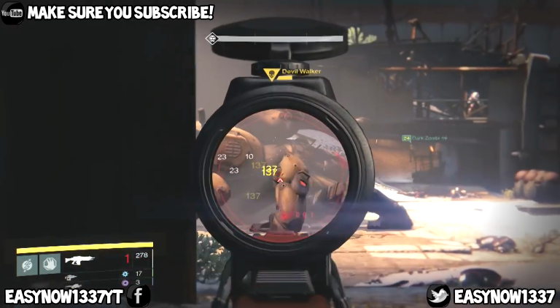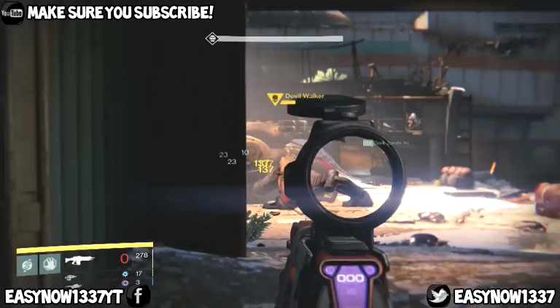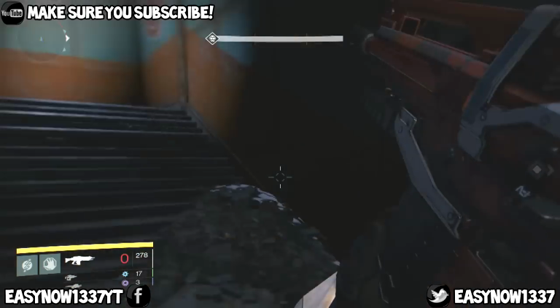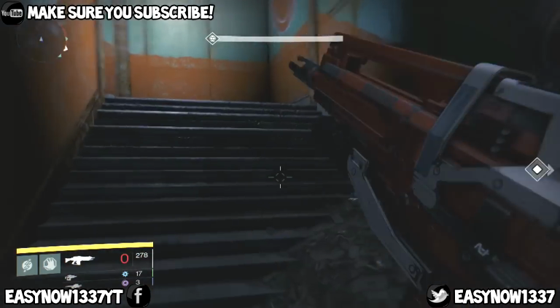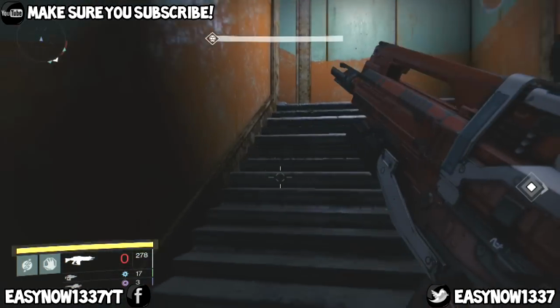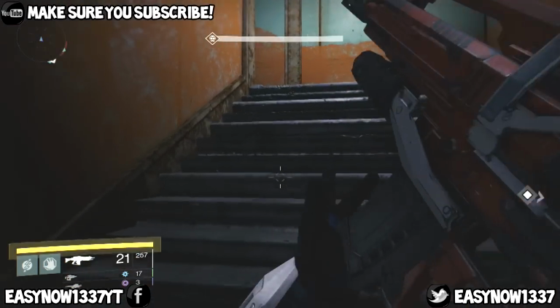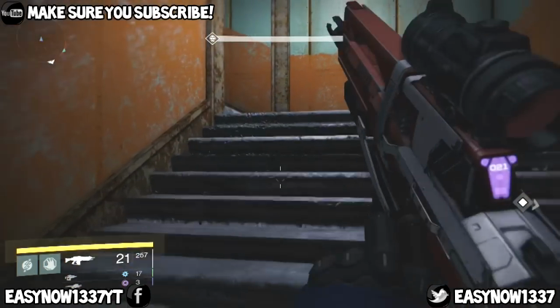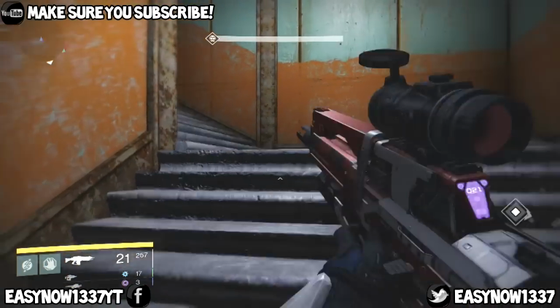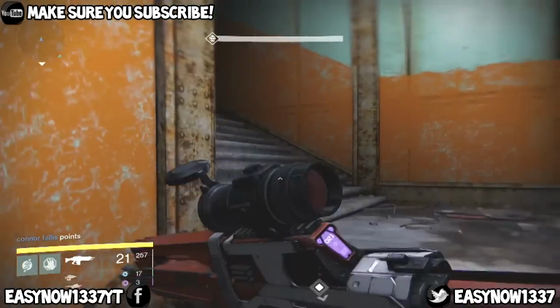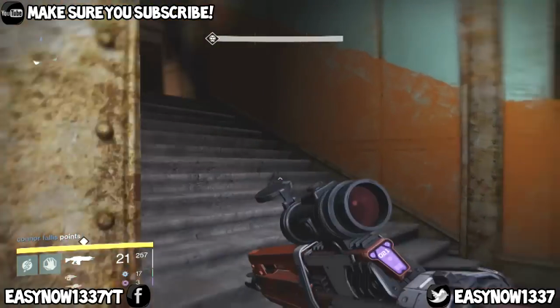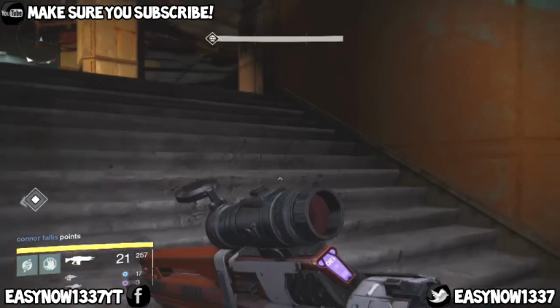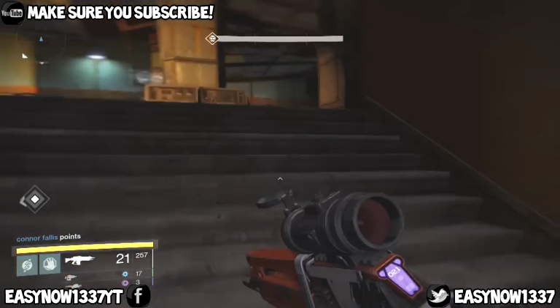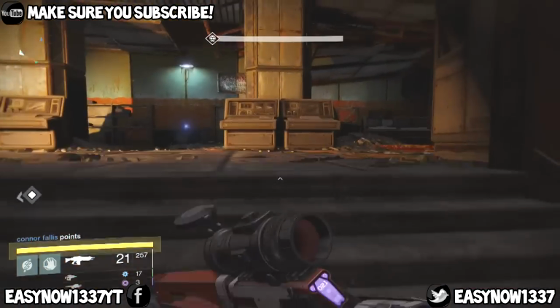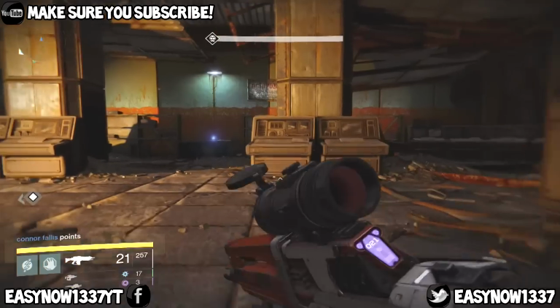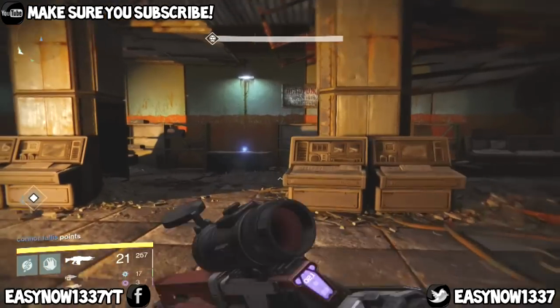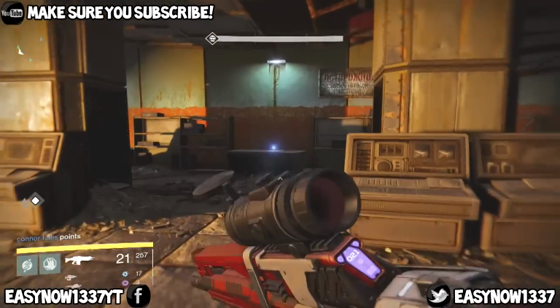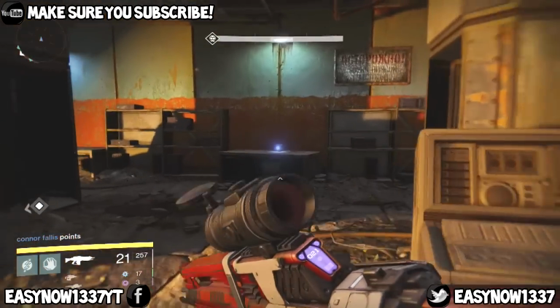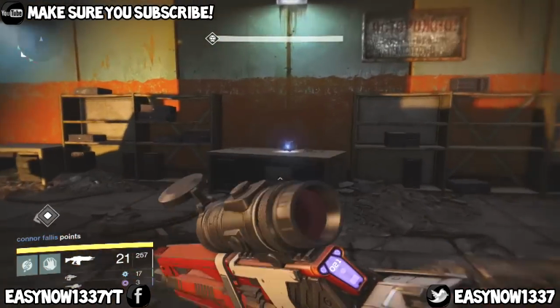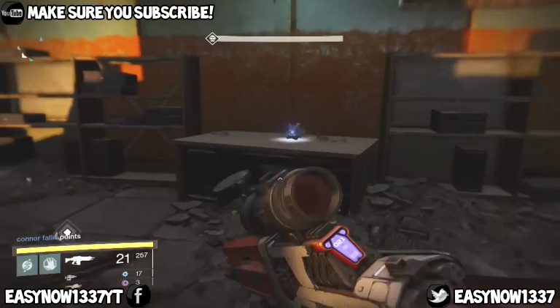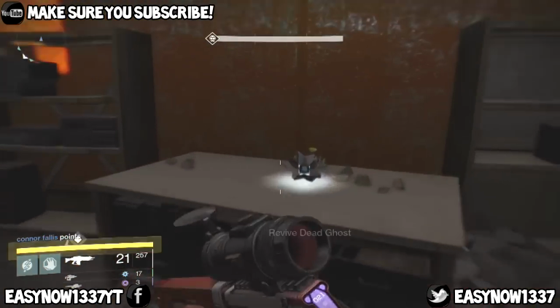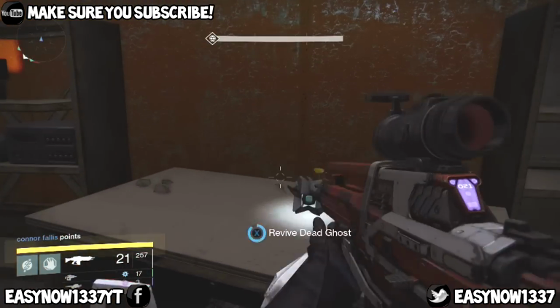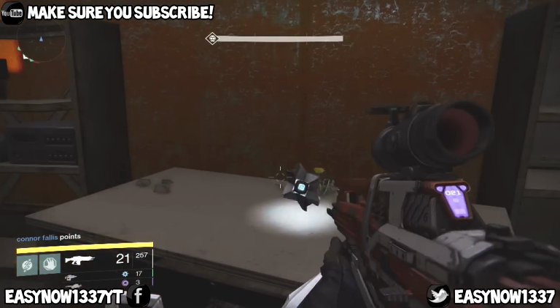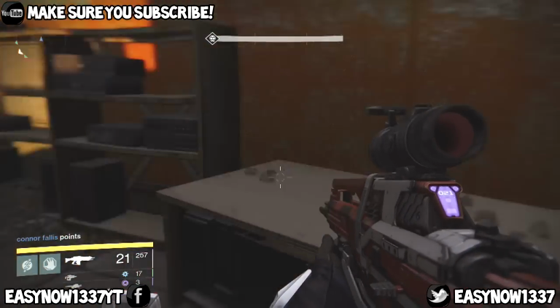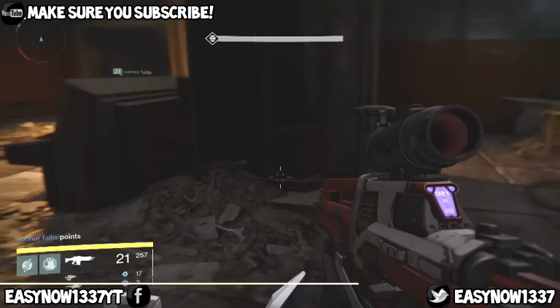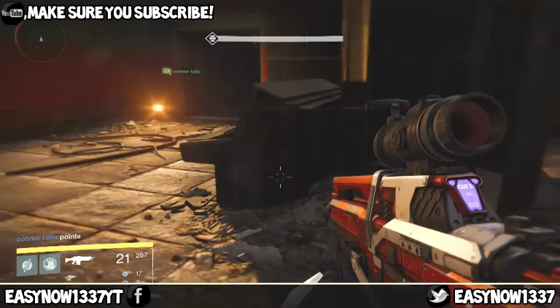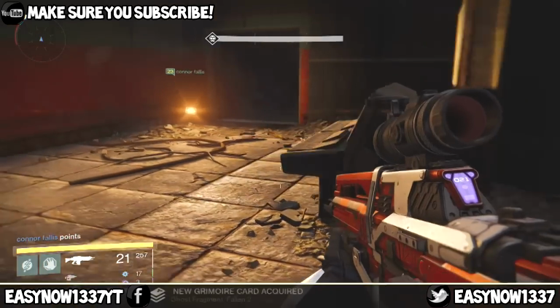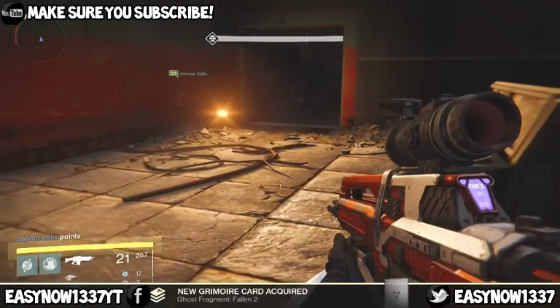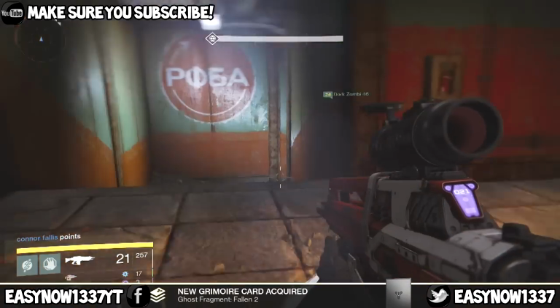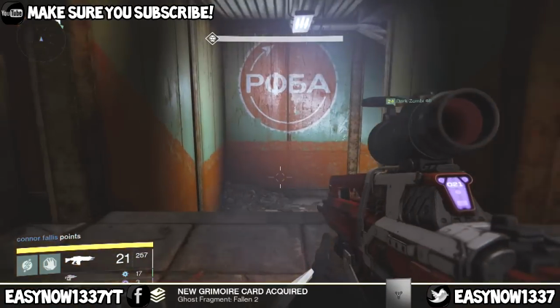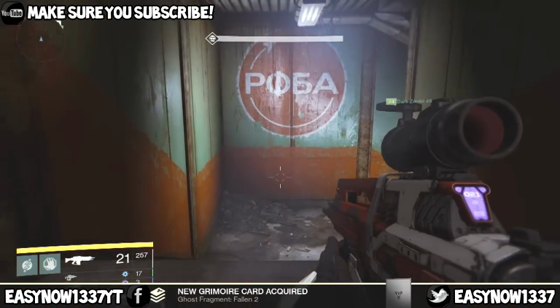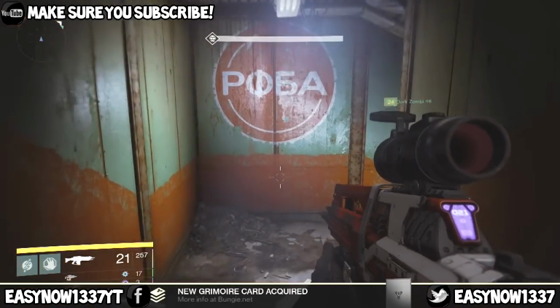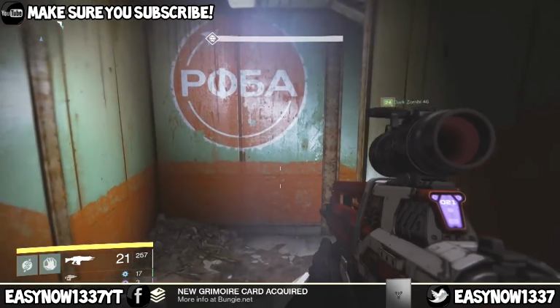Next we are at the Blast where we fight the Devil Walker and the hint is 'the Devil Walker guards more than a locked door.' If you go over to the left and up the stairs, you will find the ghost in the room.